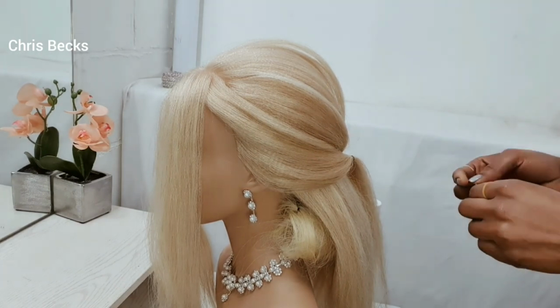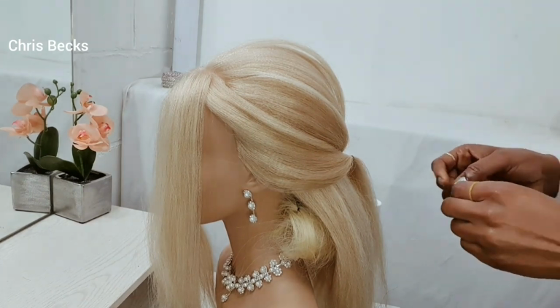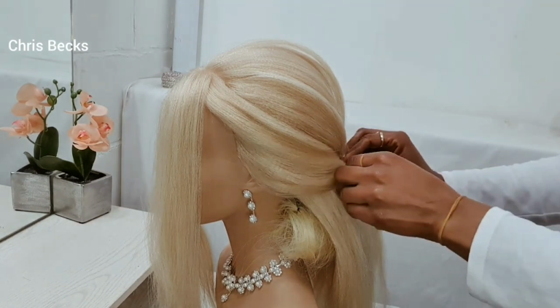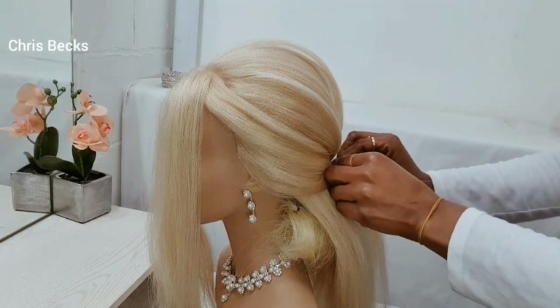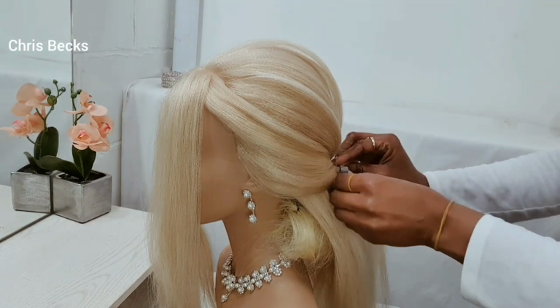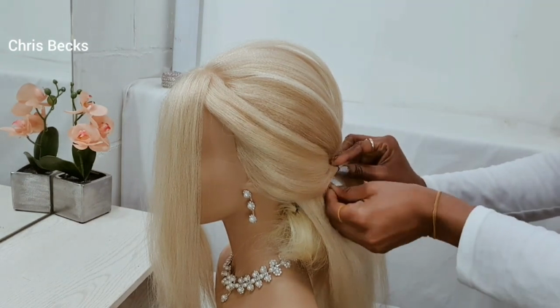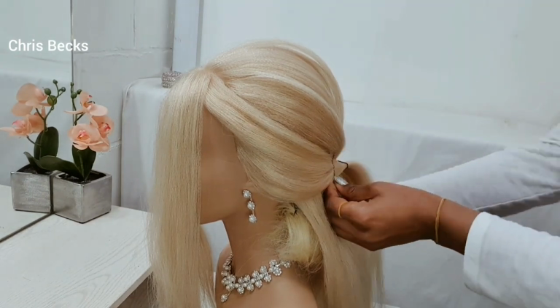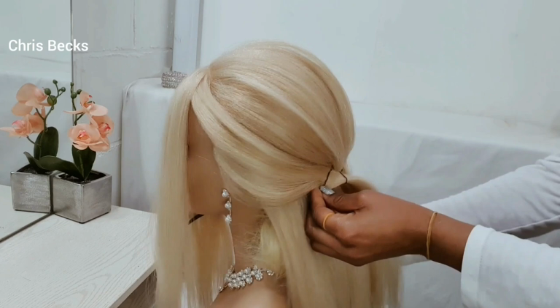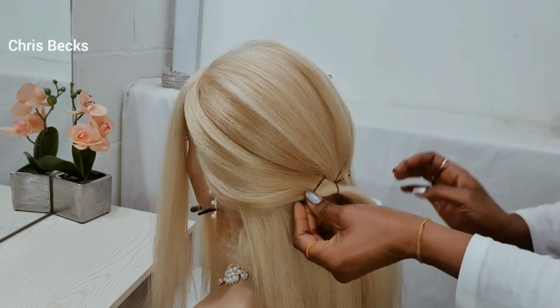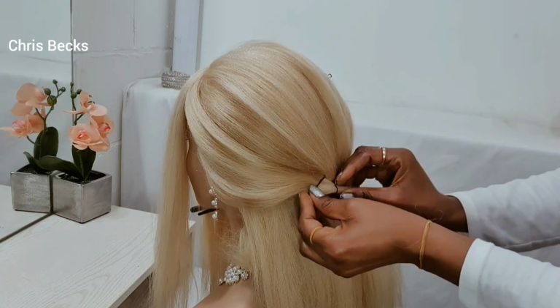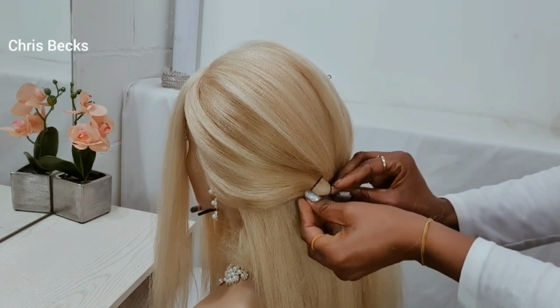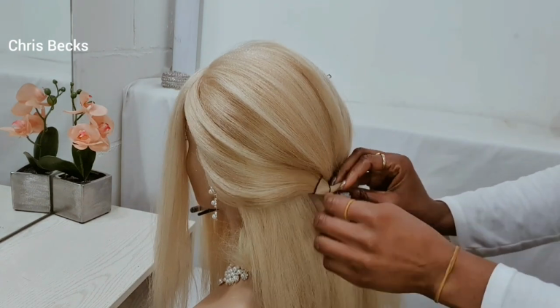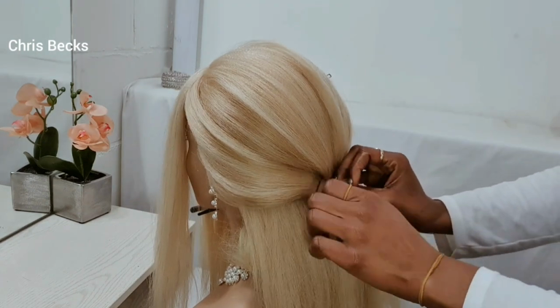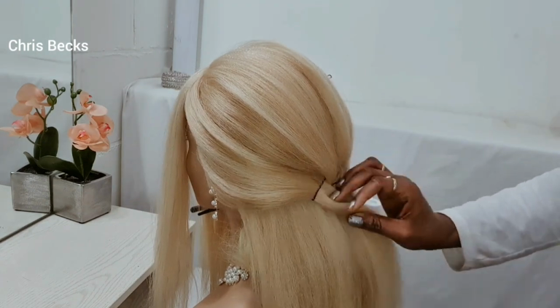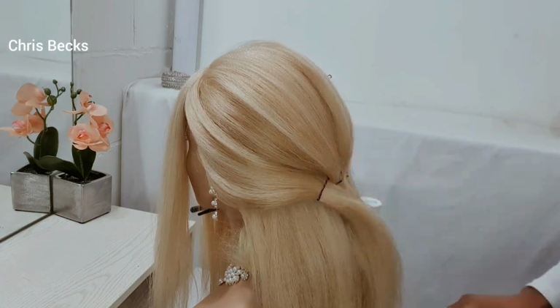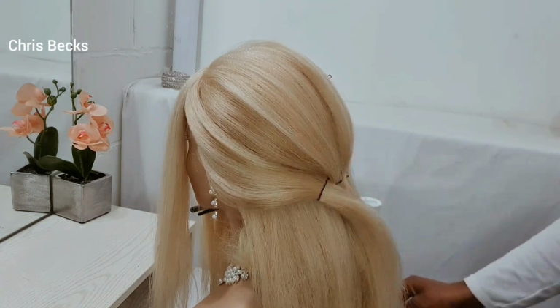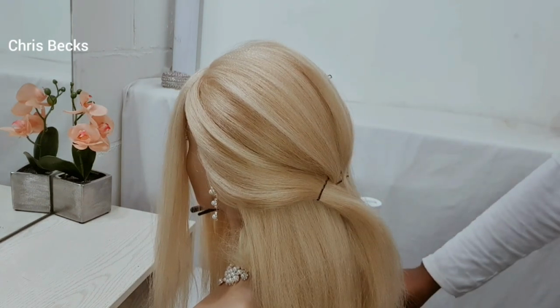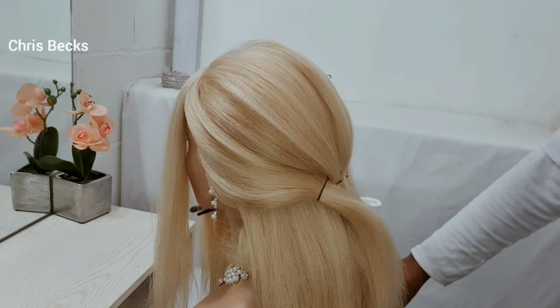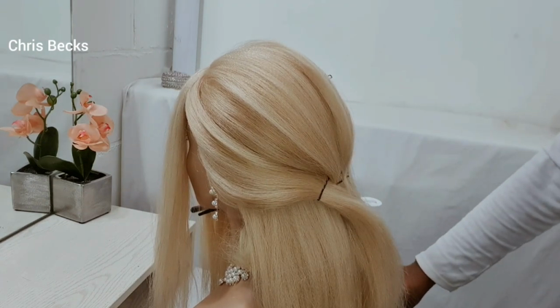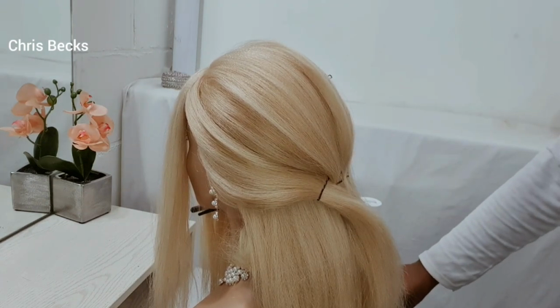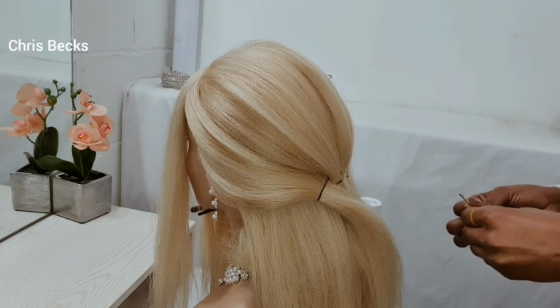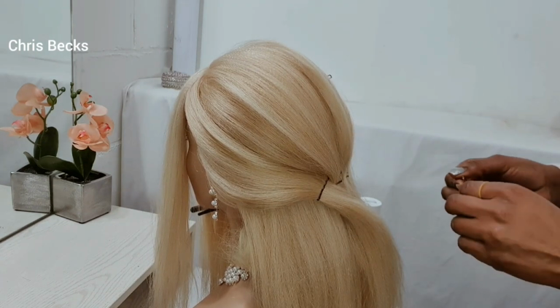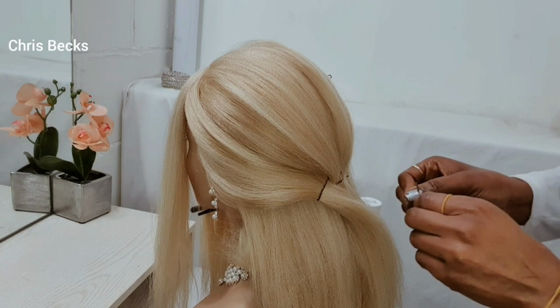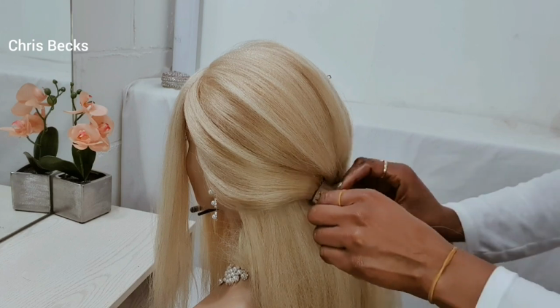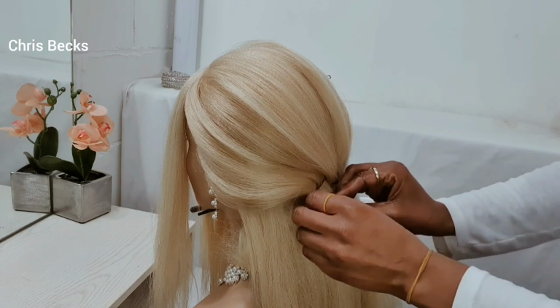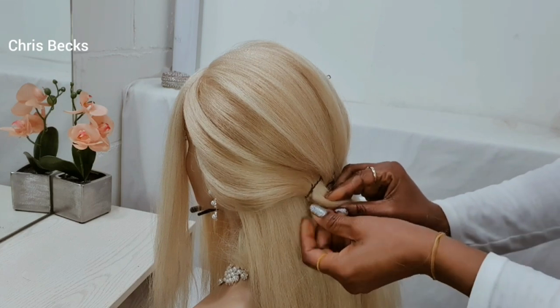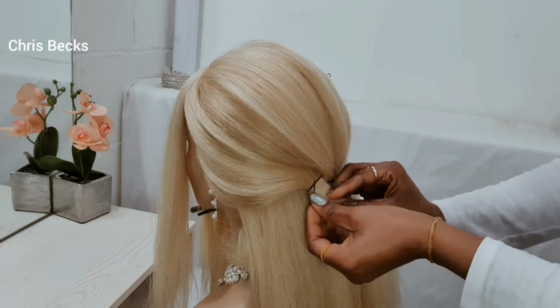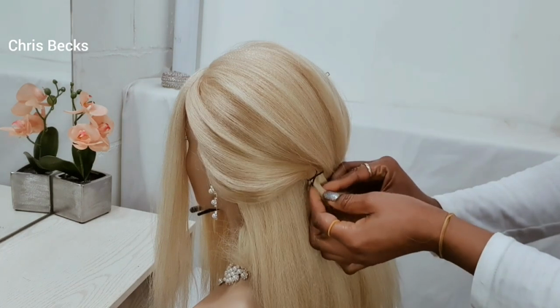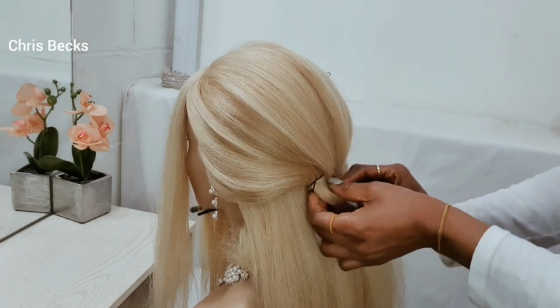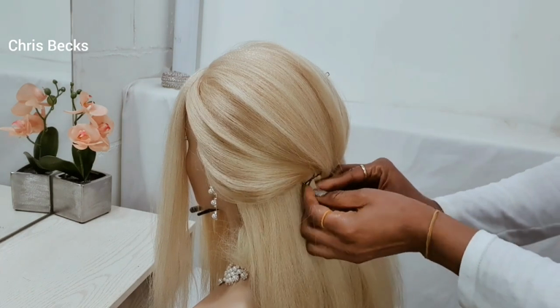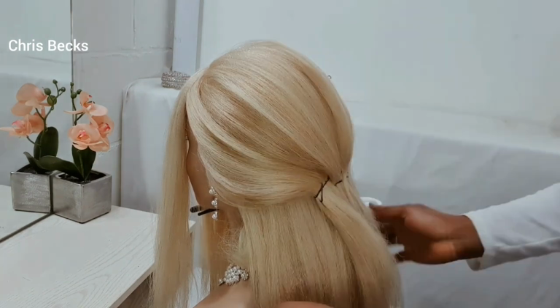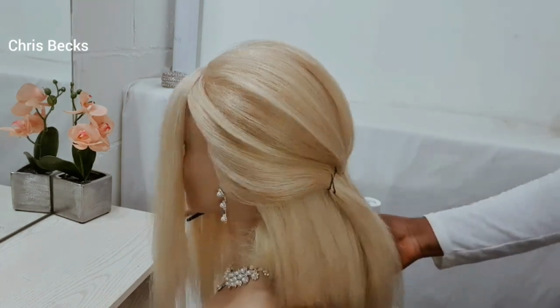I'm using a clothespin to make sure the hair is secured in place so that it doesn't move around while we're doing the back of the hair.